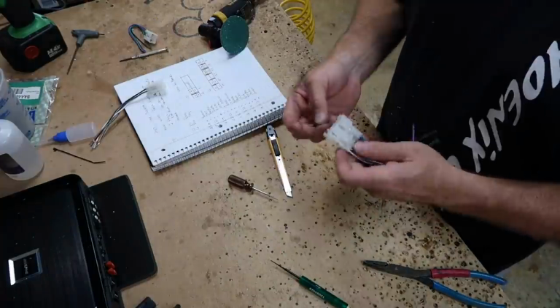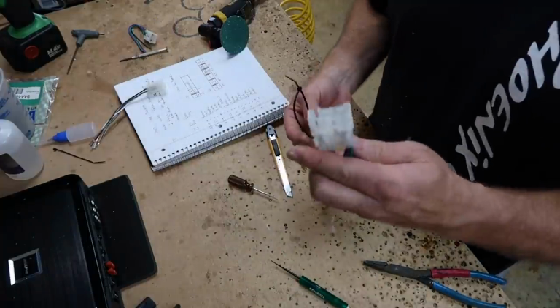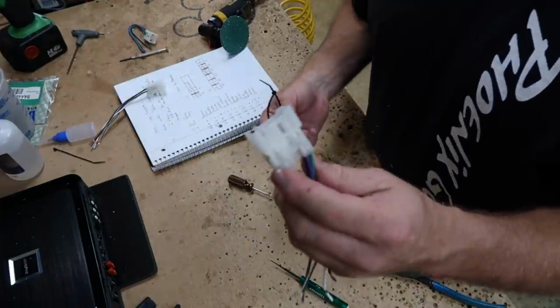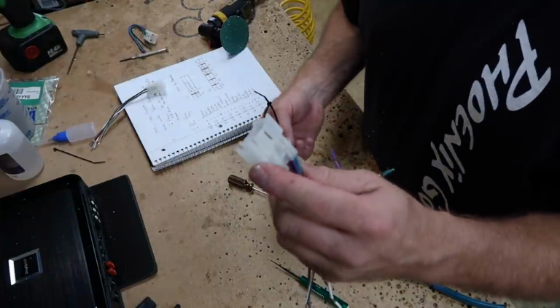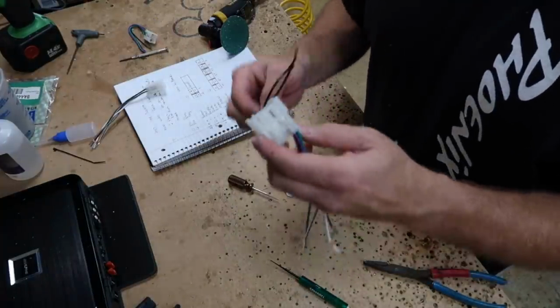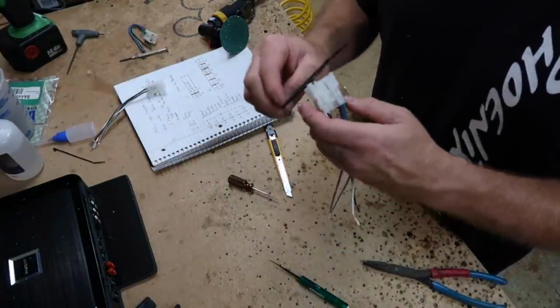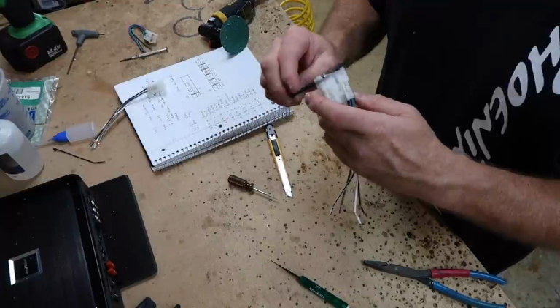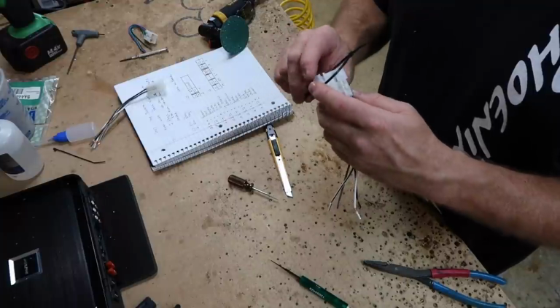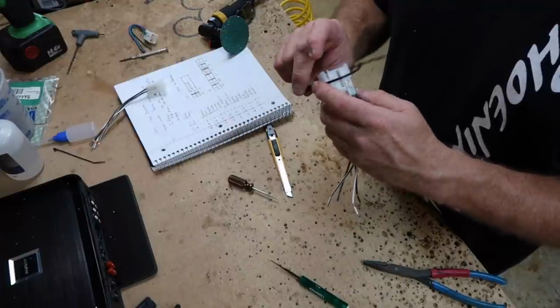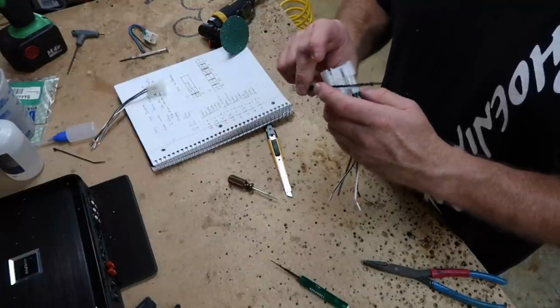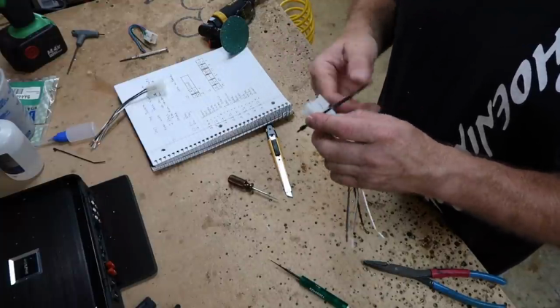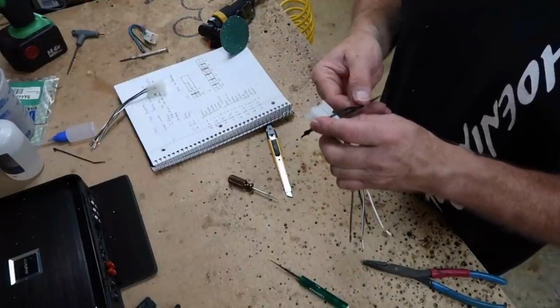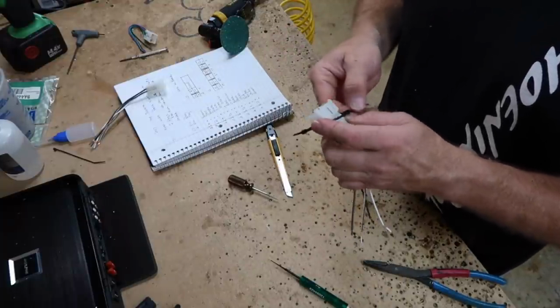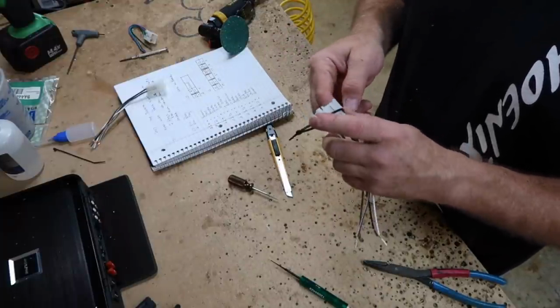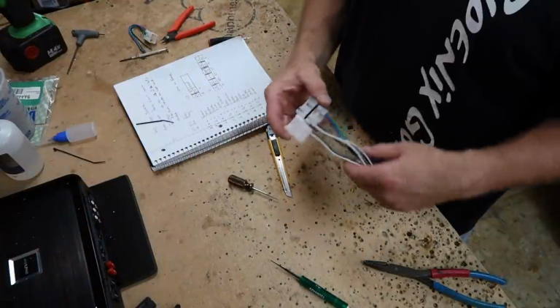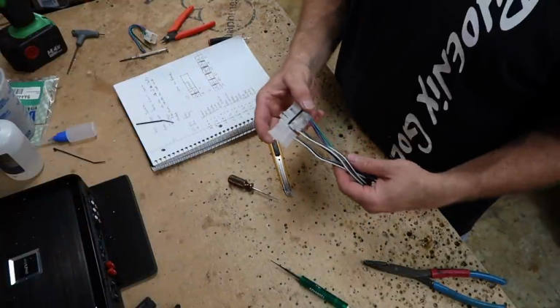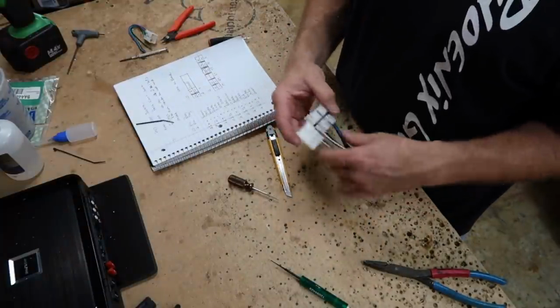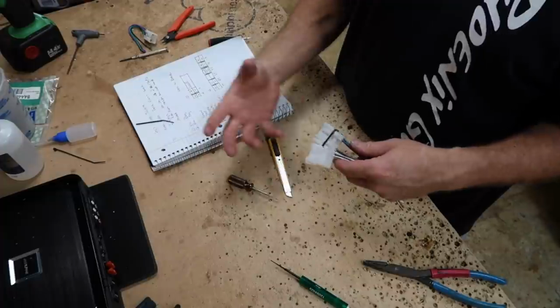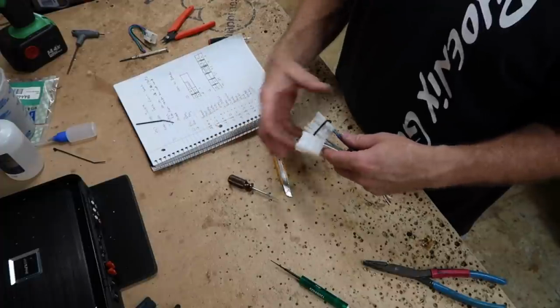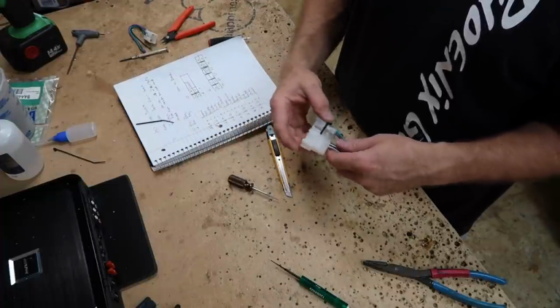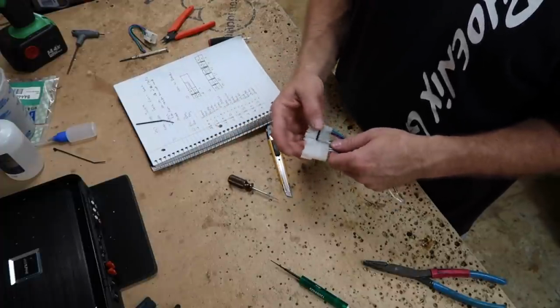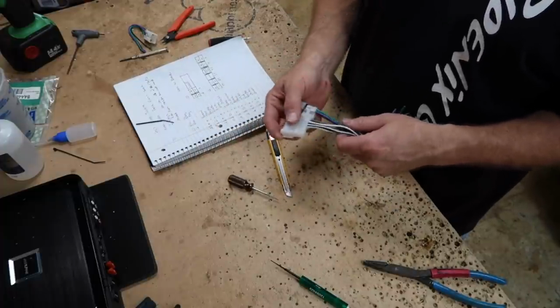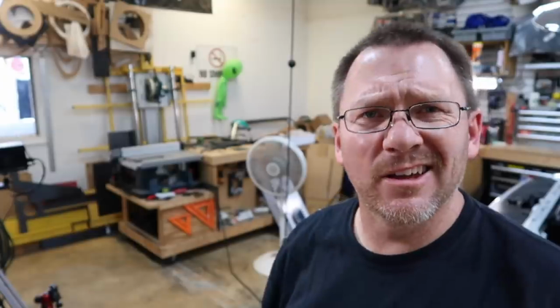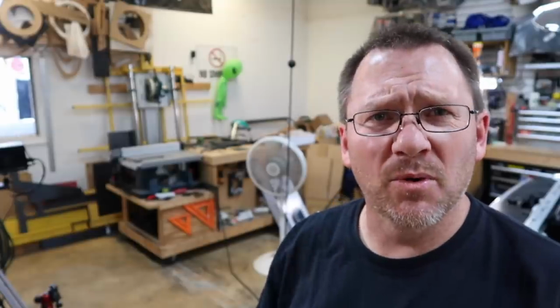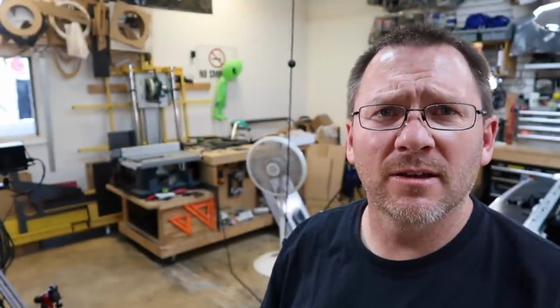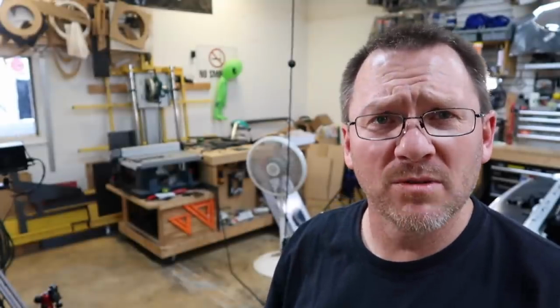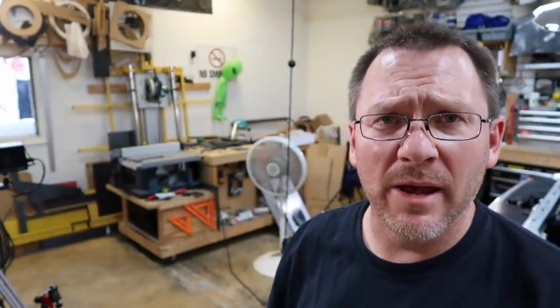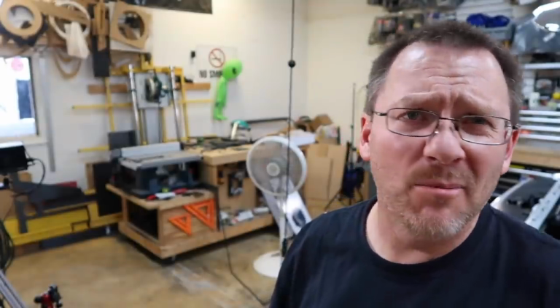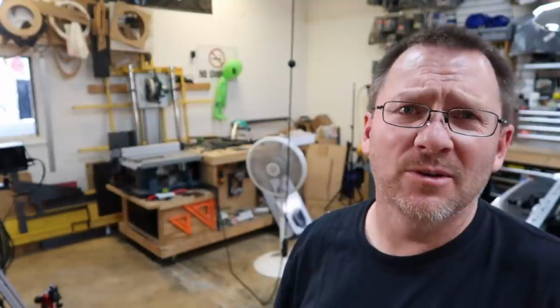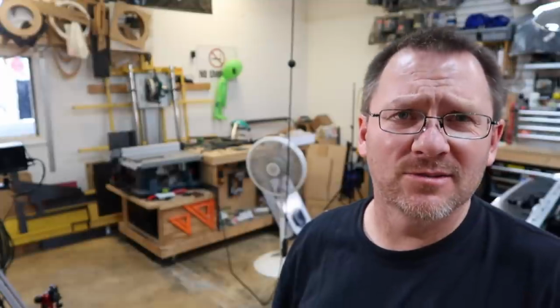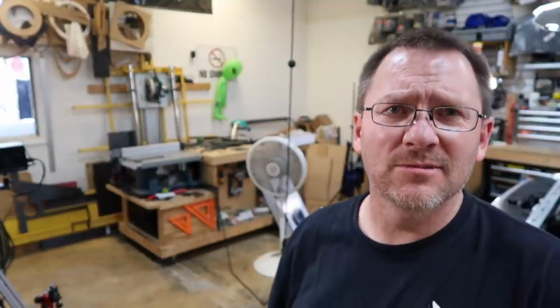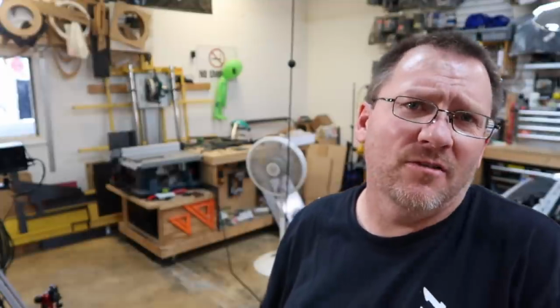Test fit — fits like a champ. We'll add some CA glue. I've also added a notch to it so I can put a zip tie around it for added strength. We now have our two harnesses that are going to plug into where the factory amp was.